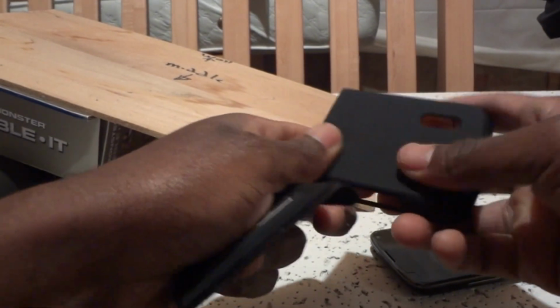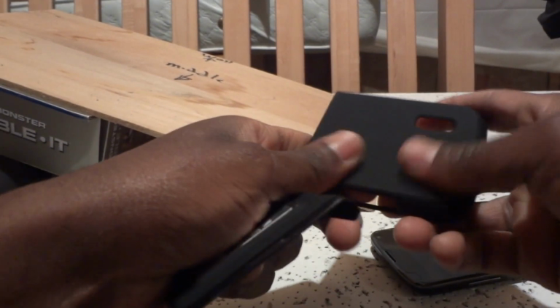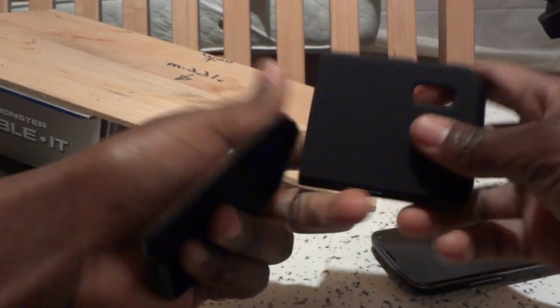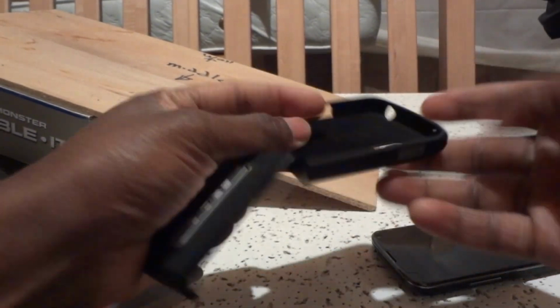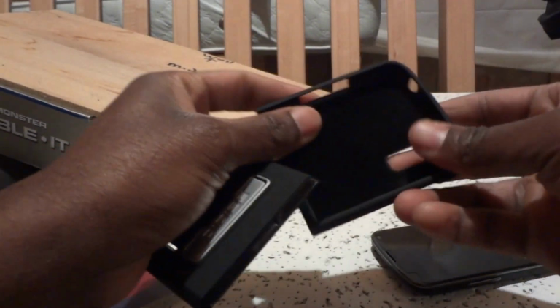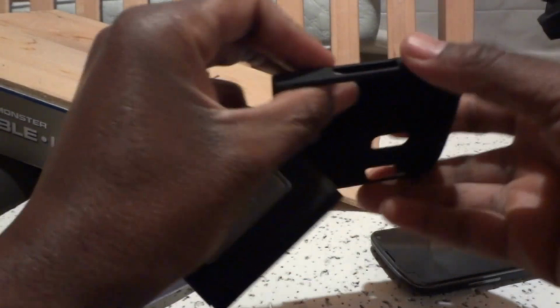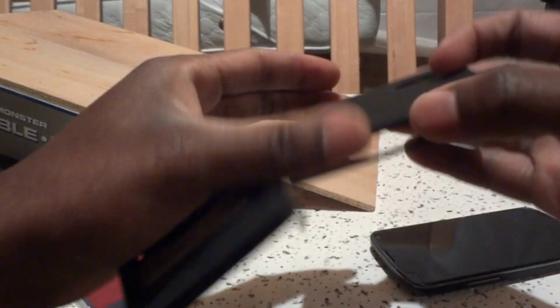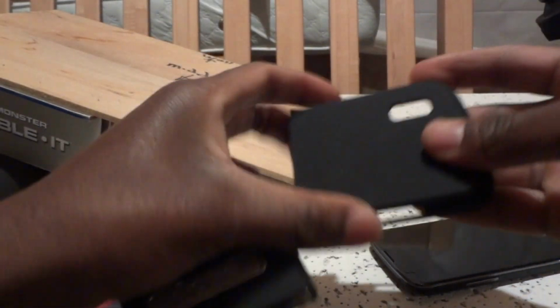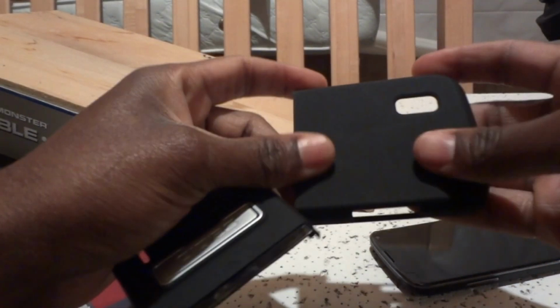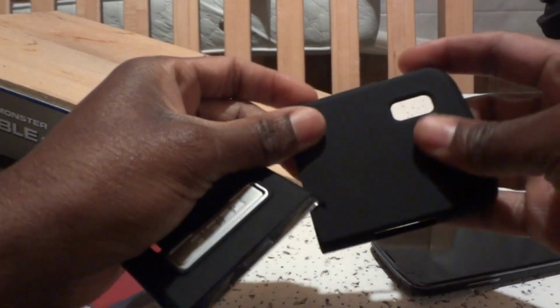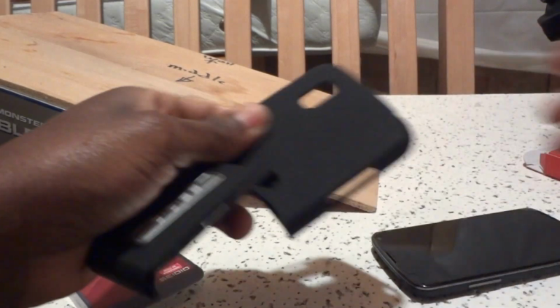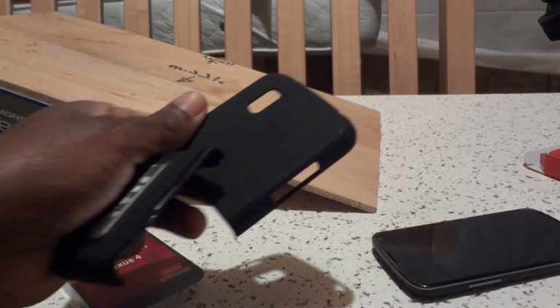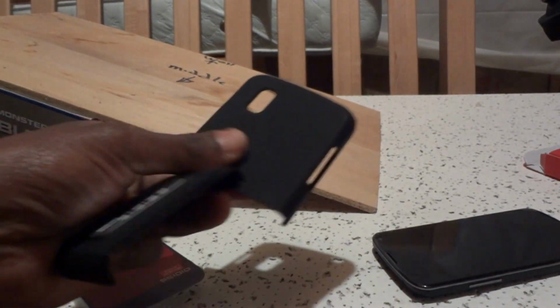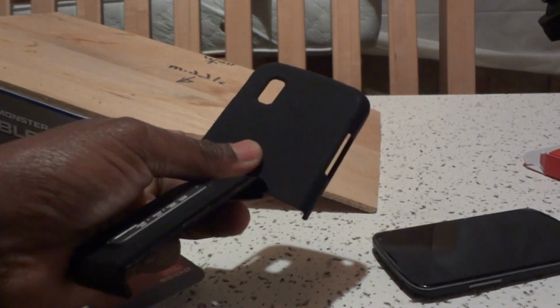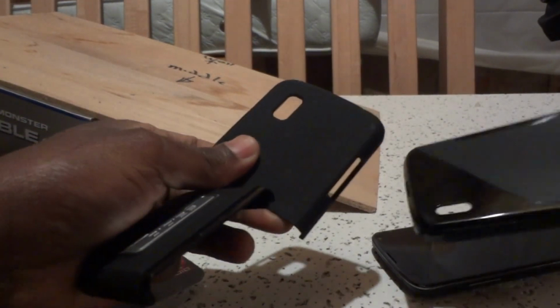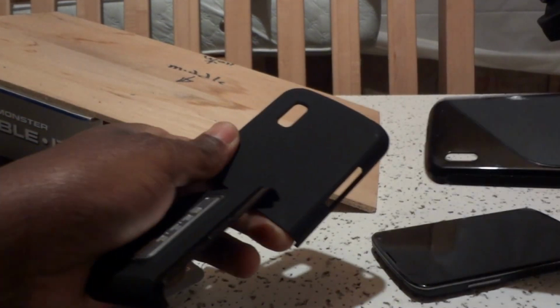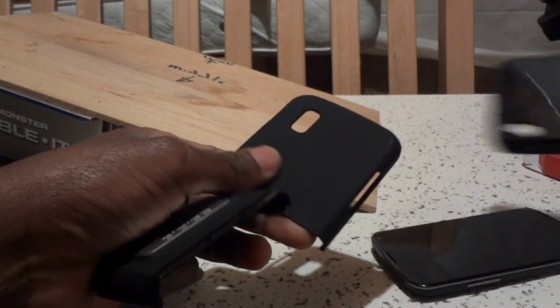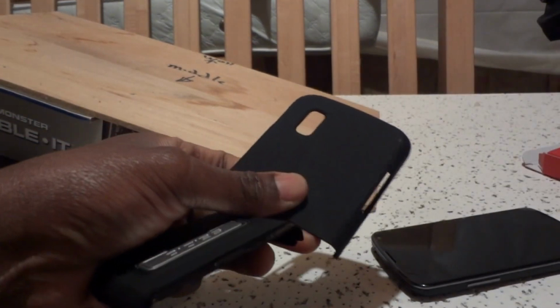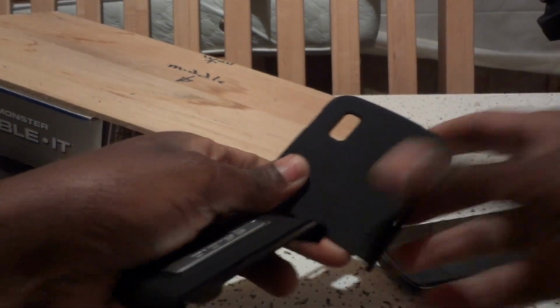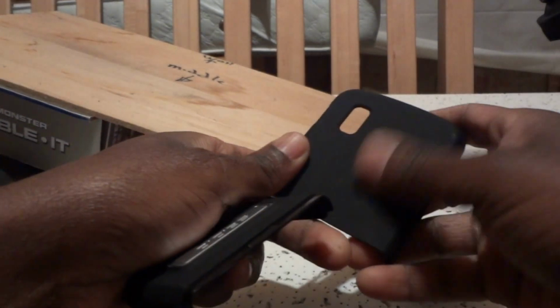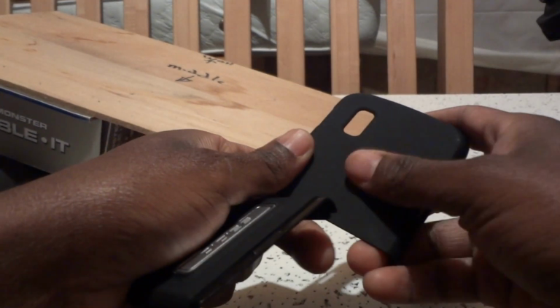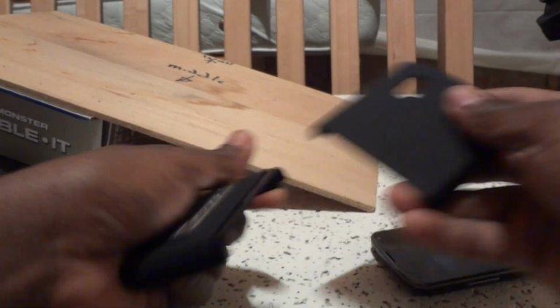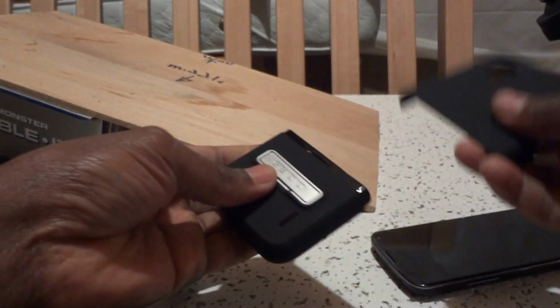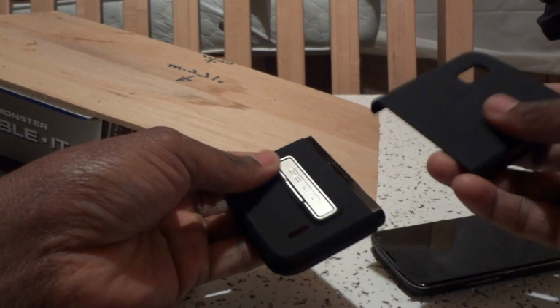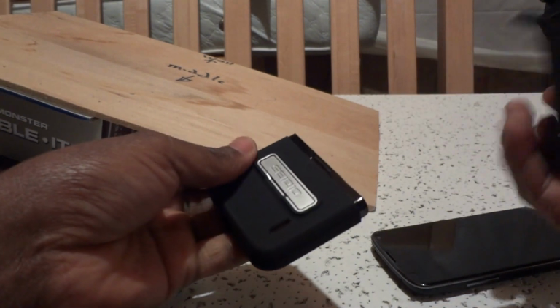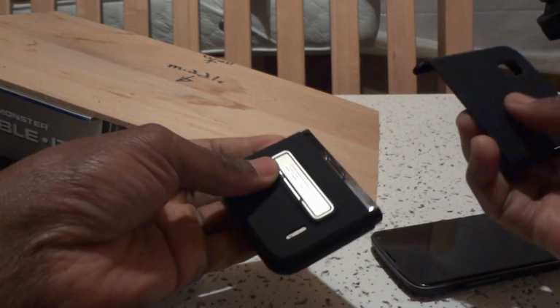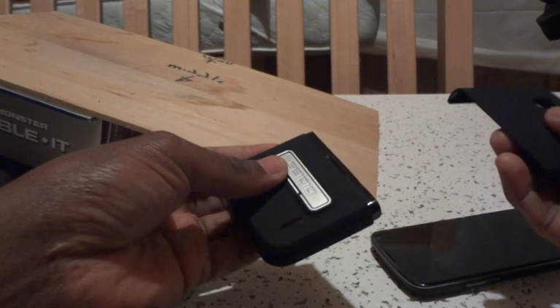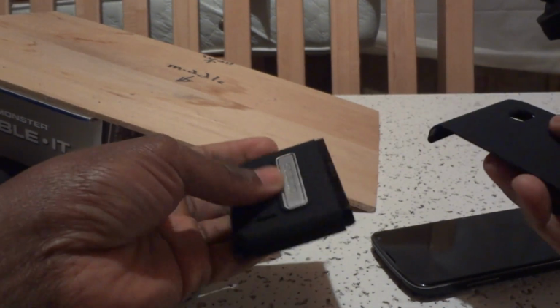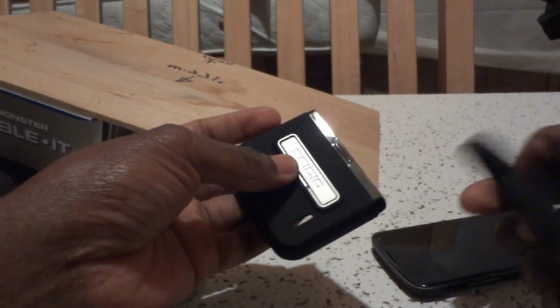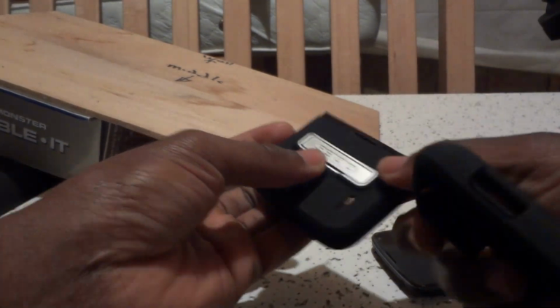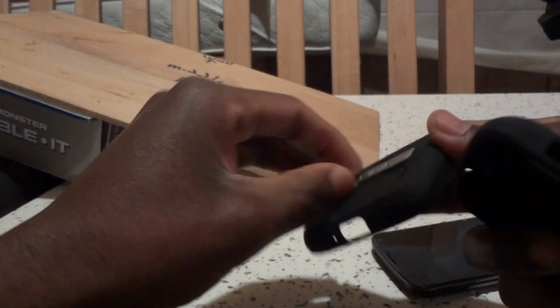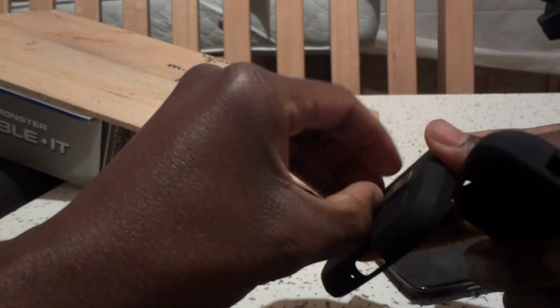Slipping the Cedo case on now — it feels really nice. It's not a rubbery kind of feel, but it feels like it should provide enough friction in your hand so you shouldn't slip that easily. There's a kickstand on the back.